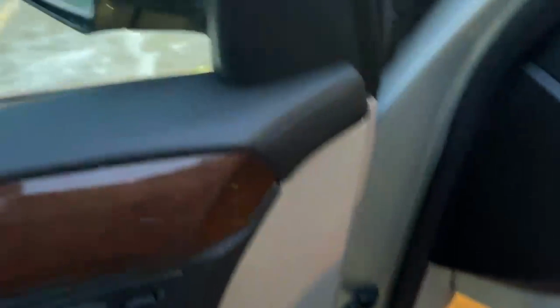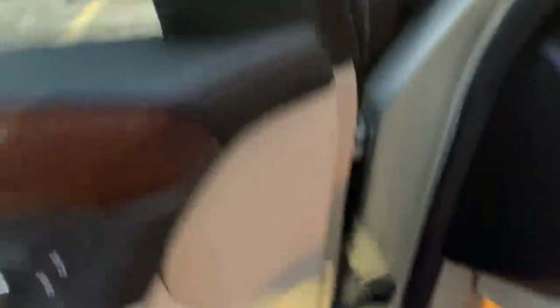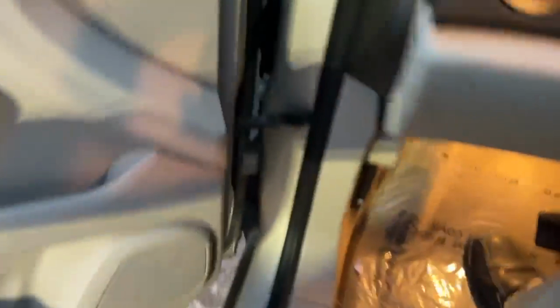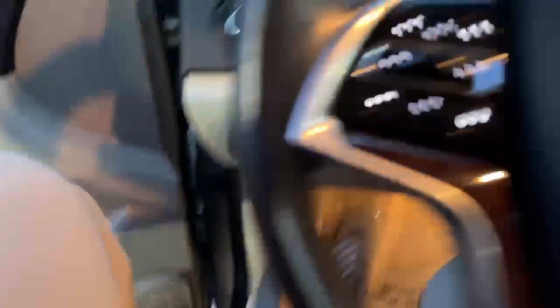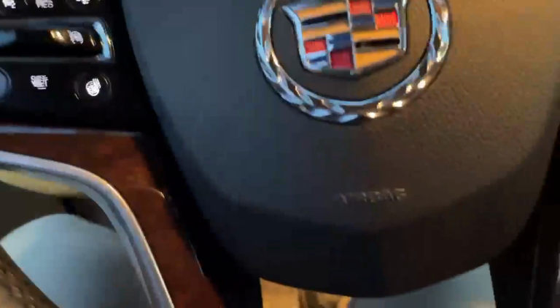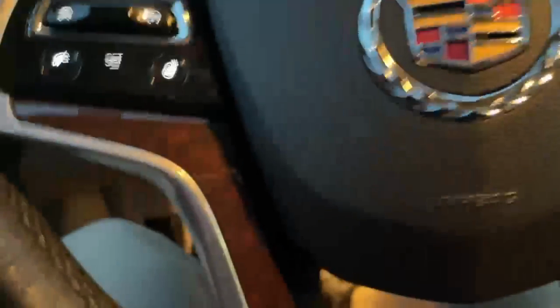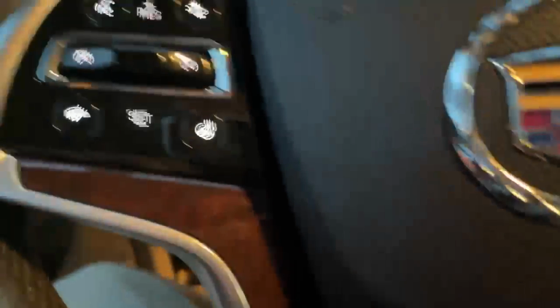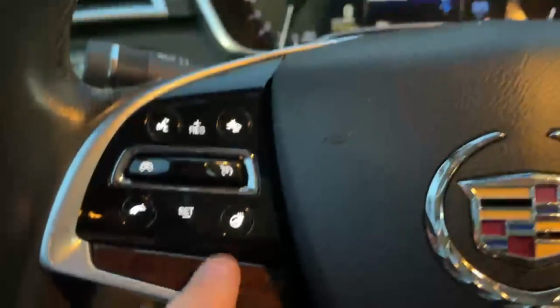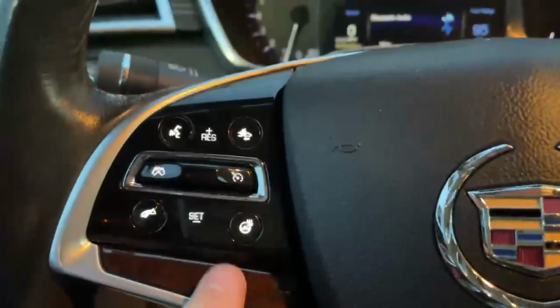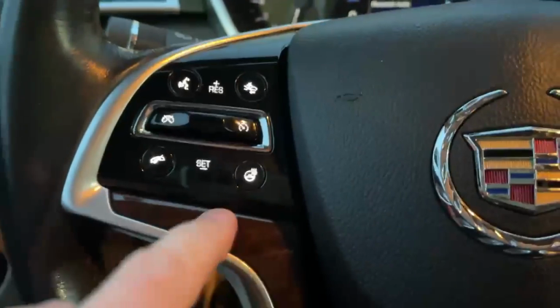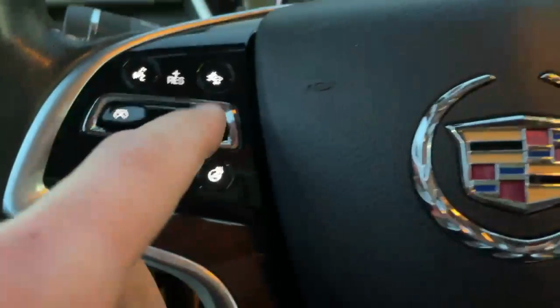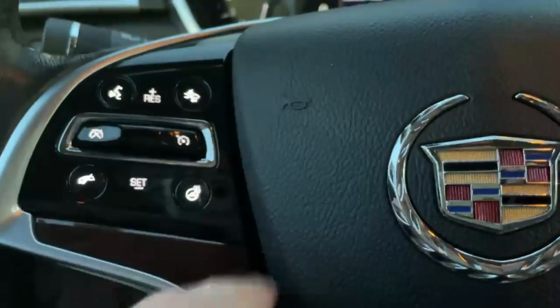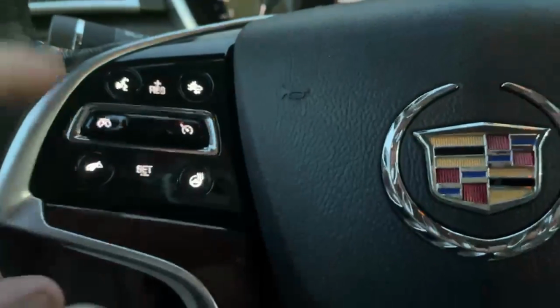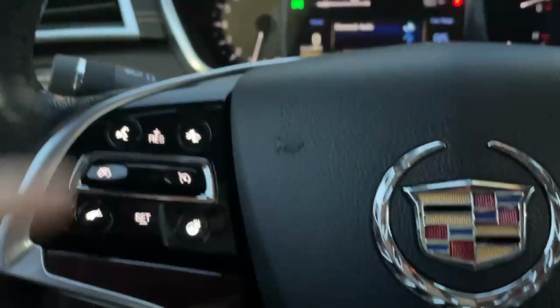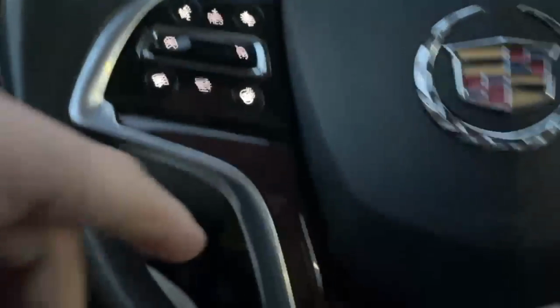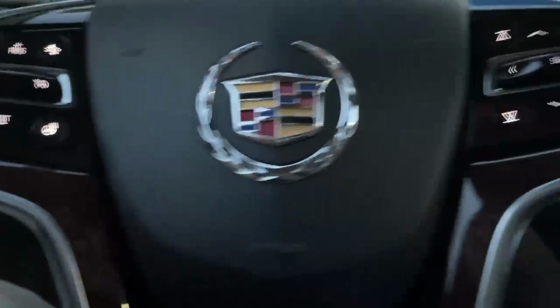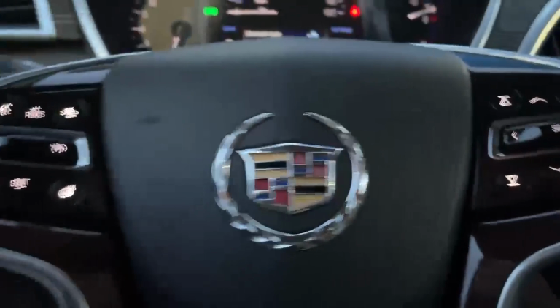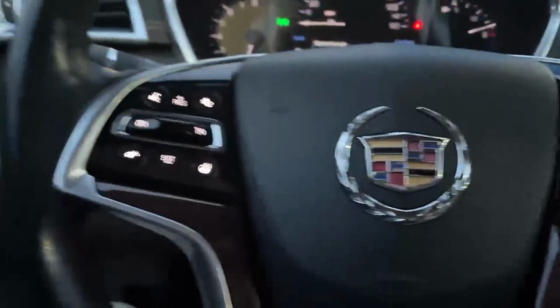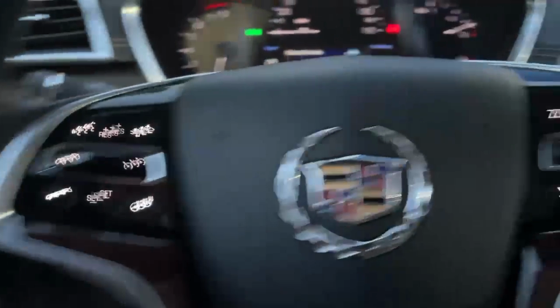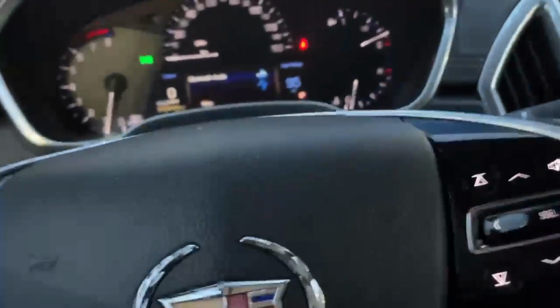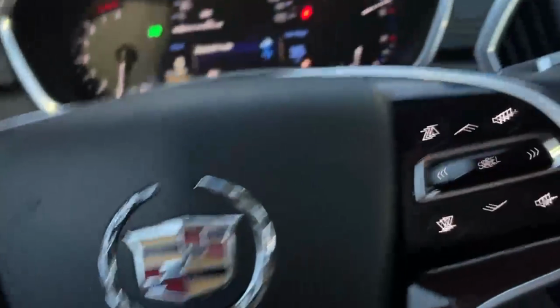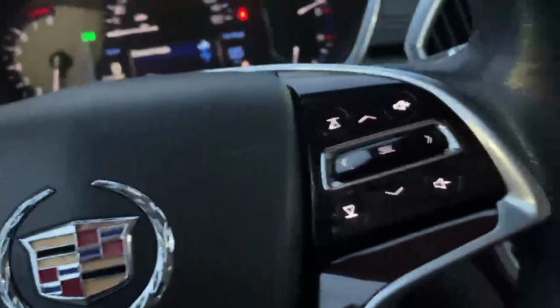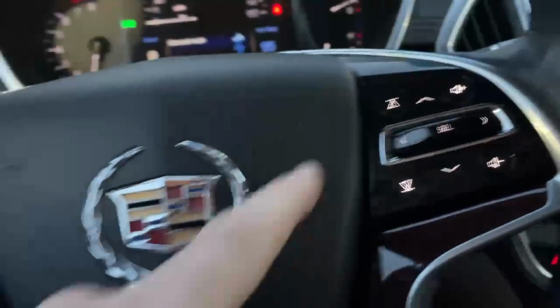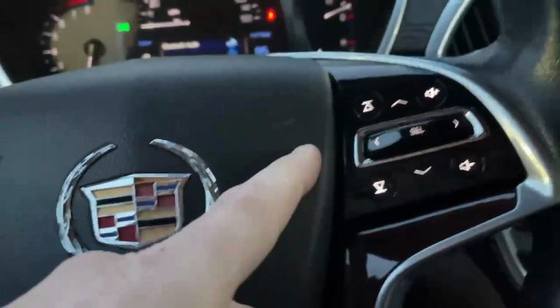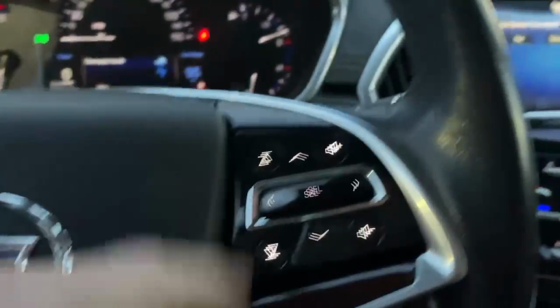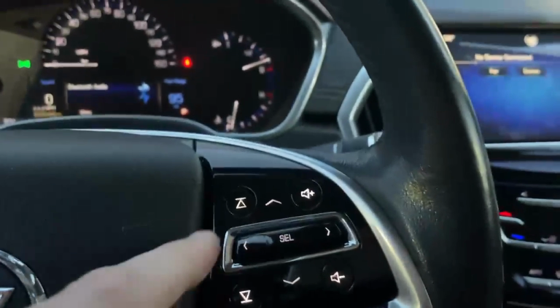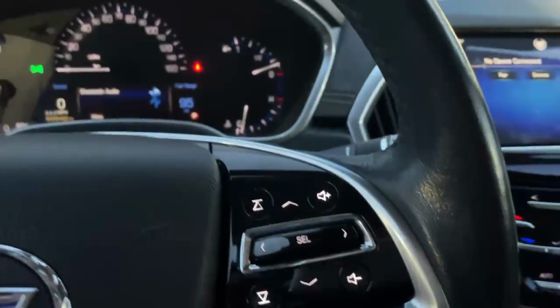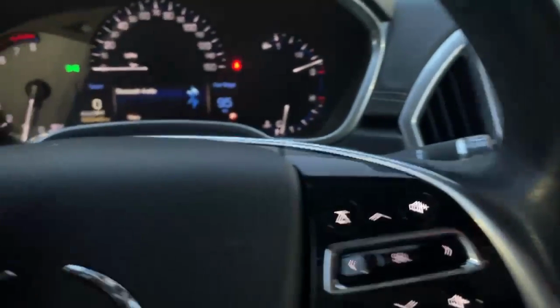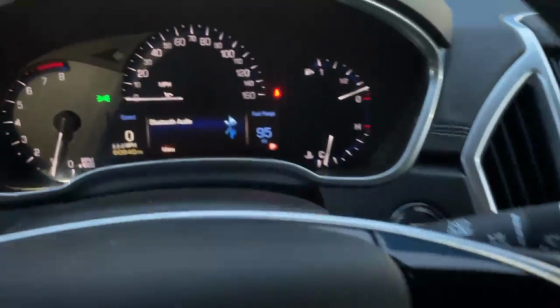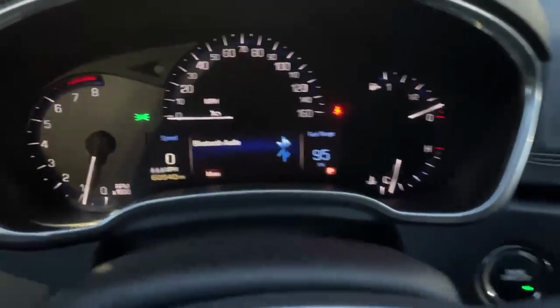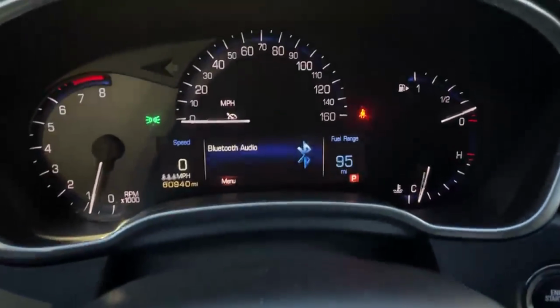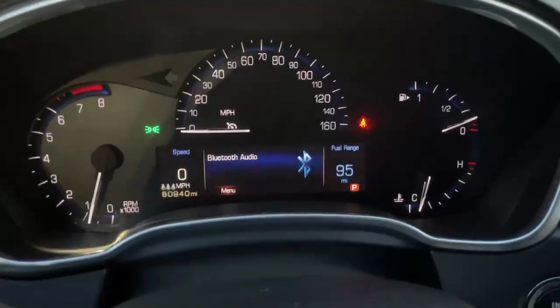It is all wheel drive. You do get a heated steering wheel, forward collision alert, your Bluetooth settings, cruise control settings as well. And then your driver's information center controls everything there on the cluster.